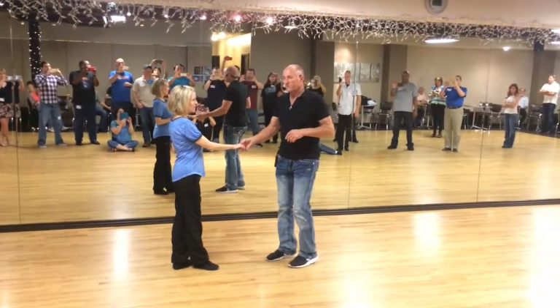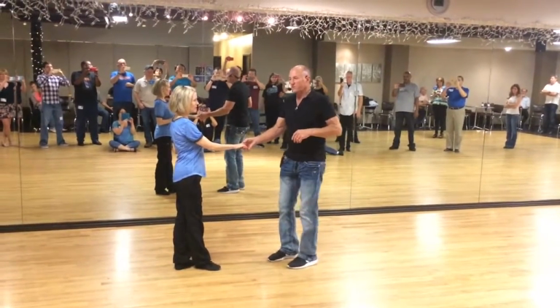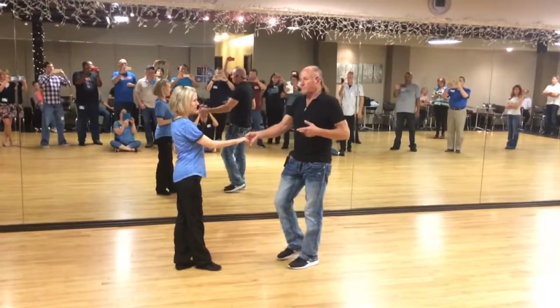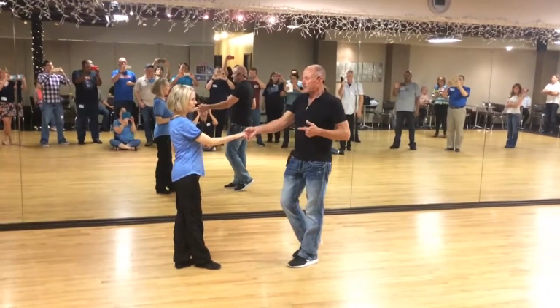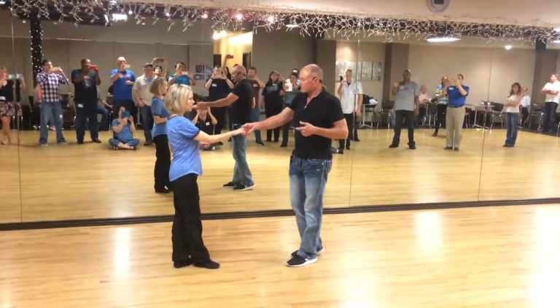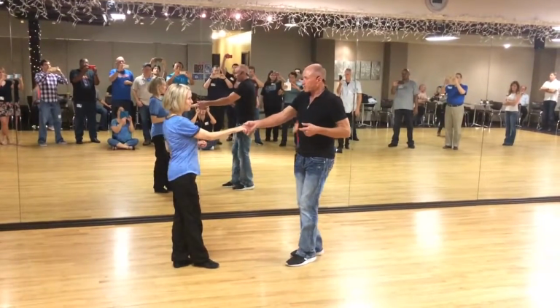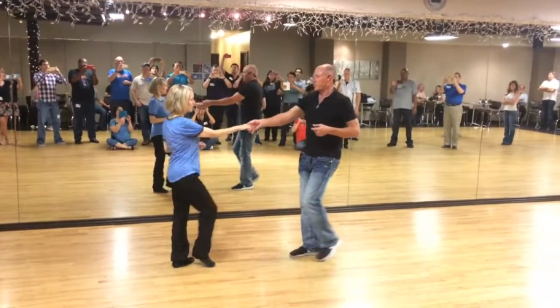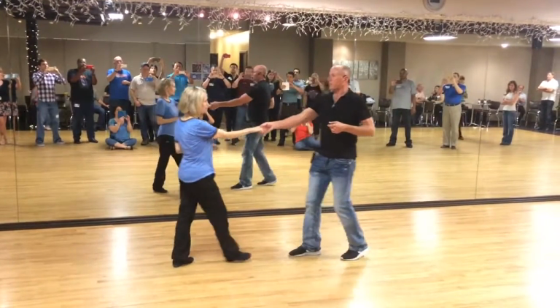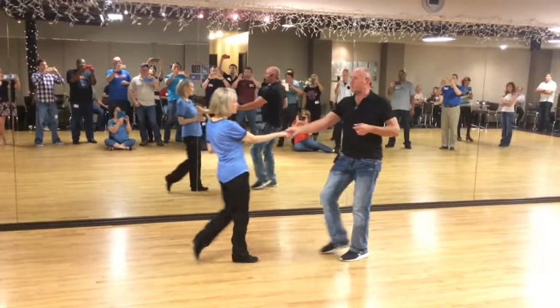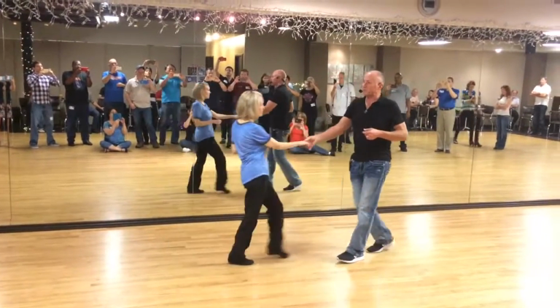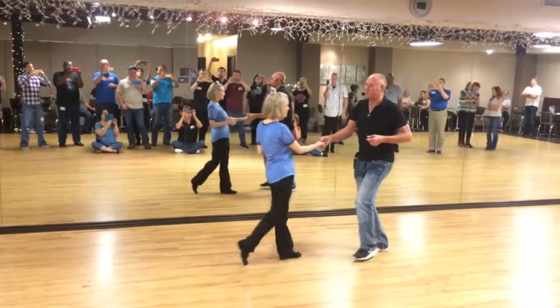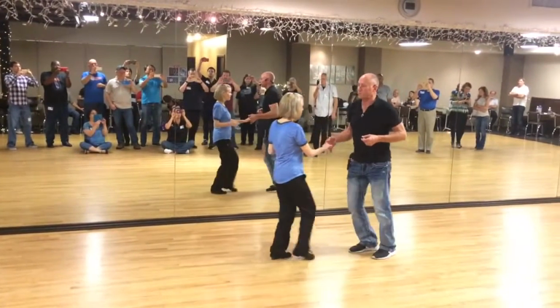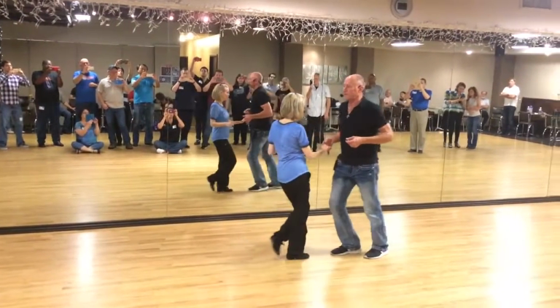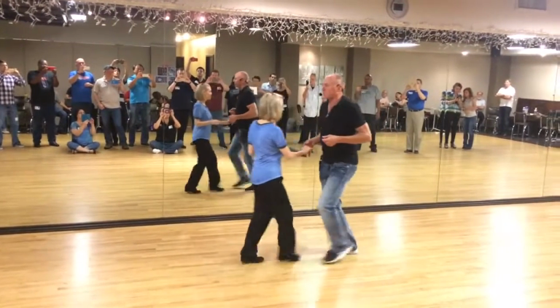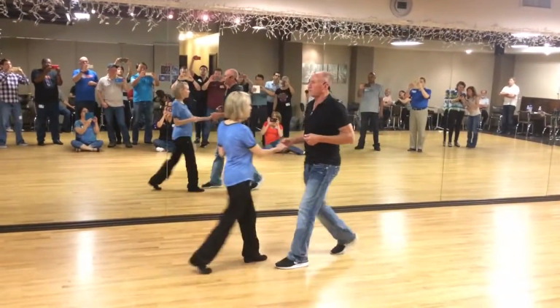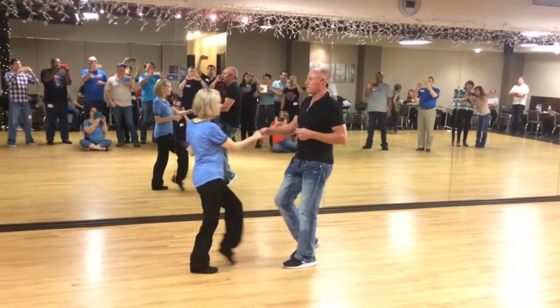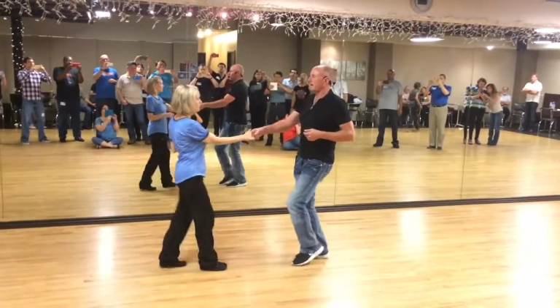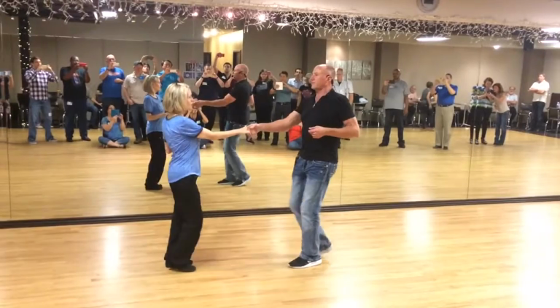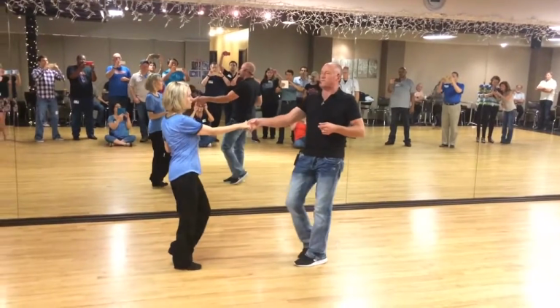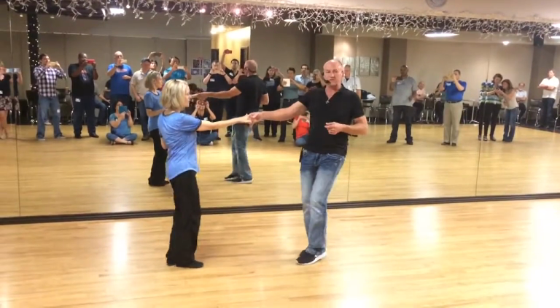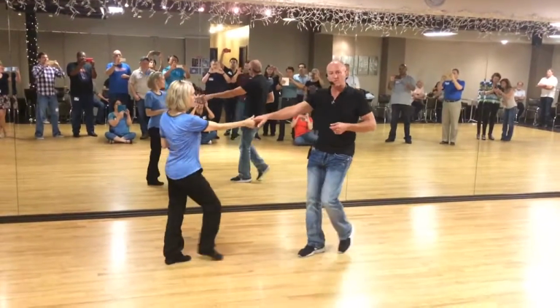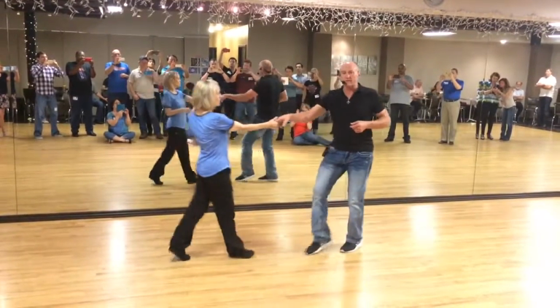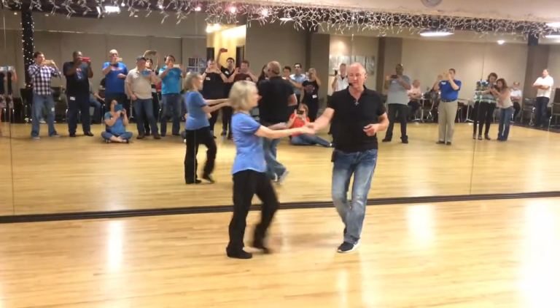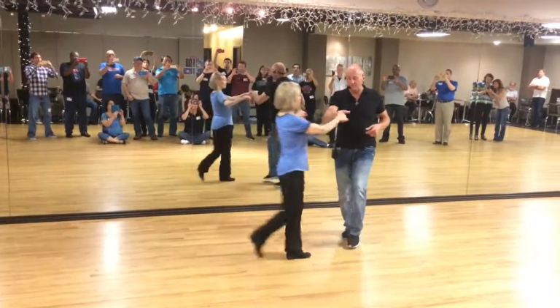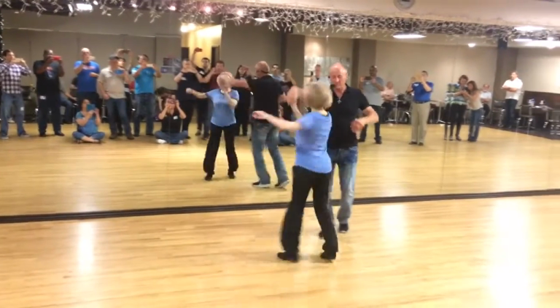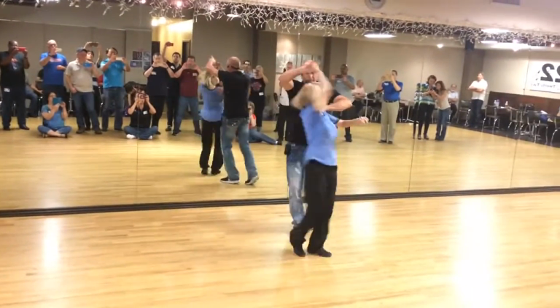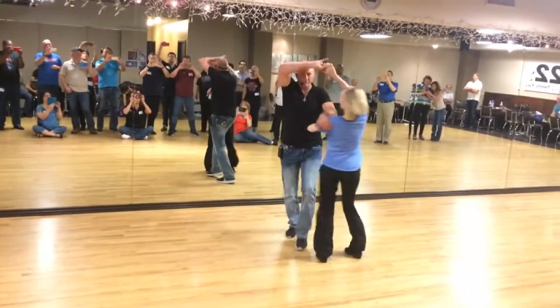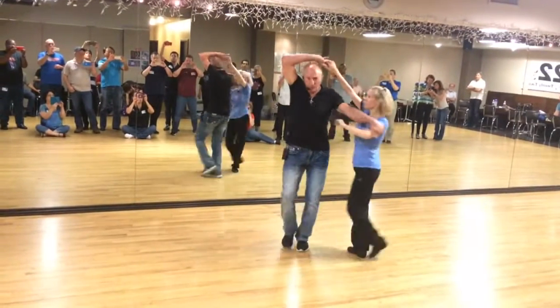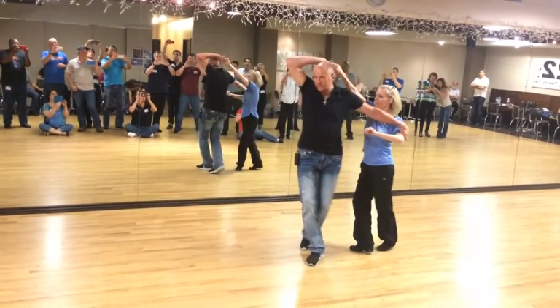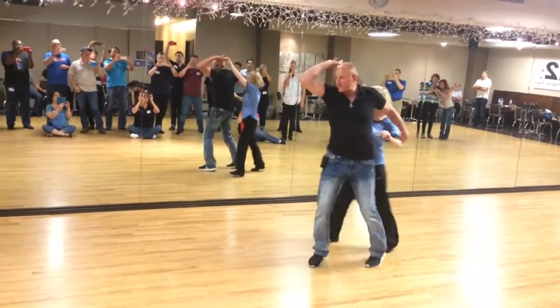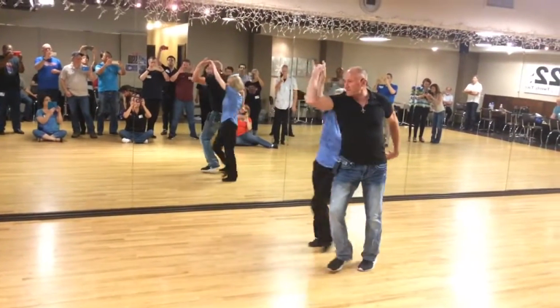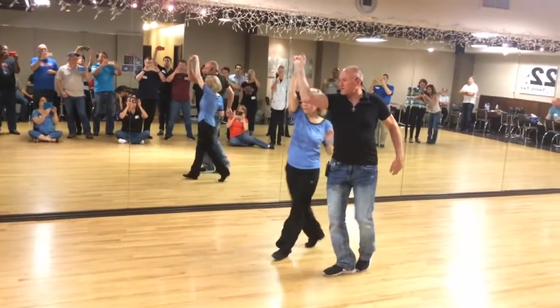So we started with a sugar push. We went on one, back two, three, and four, five, and six. One, two, three, and four, five, and six.